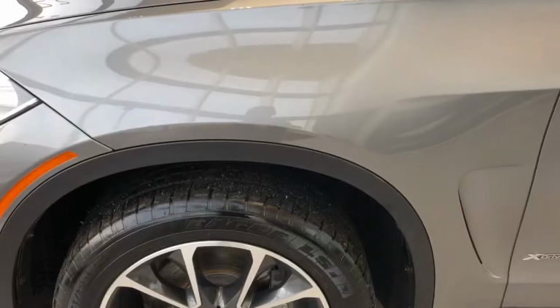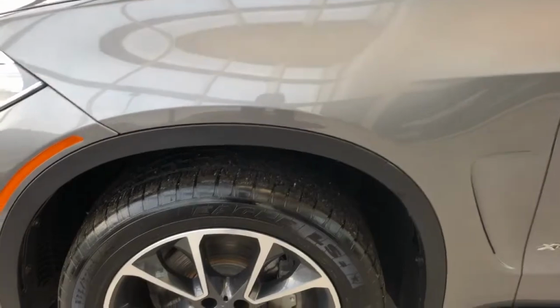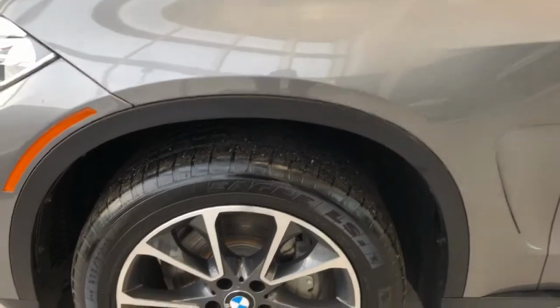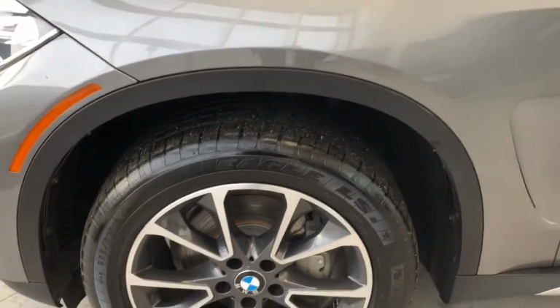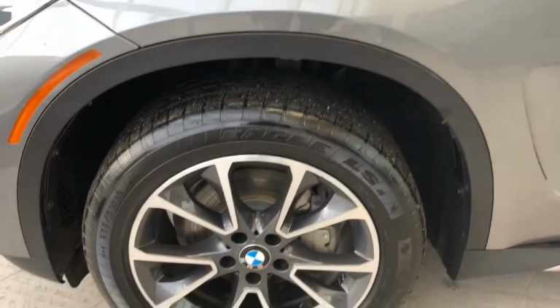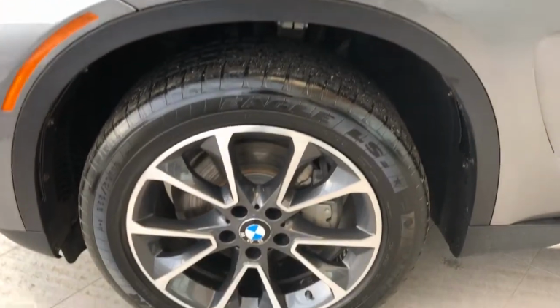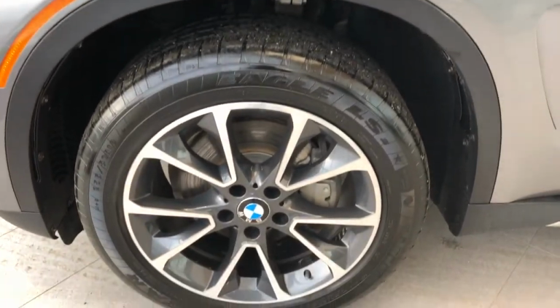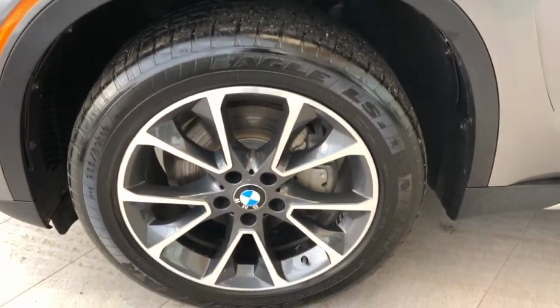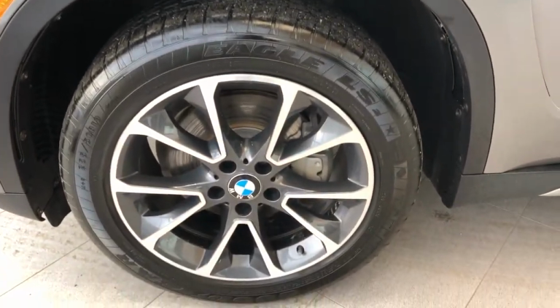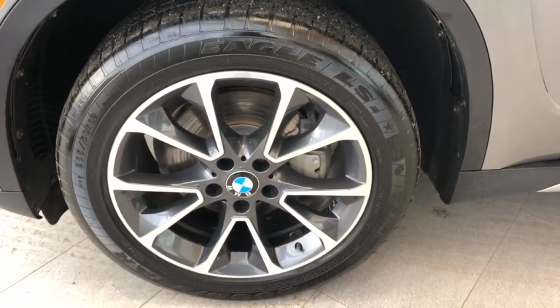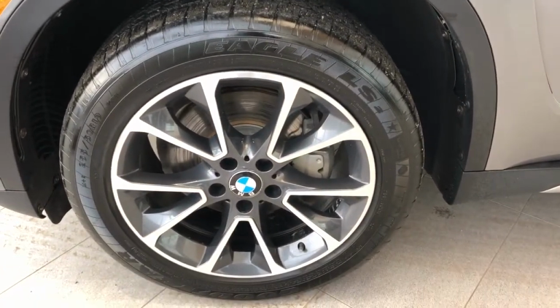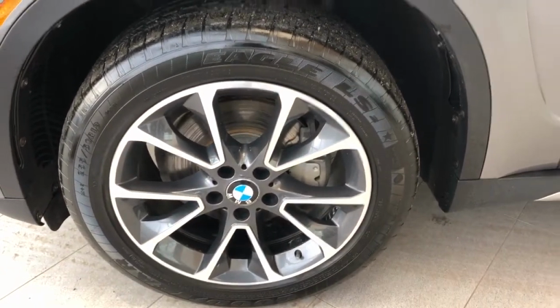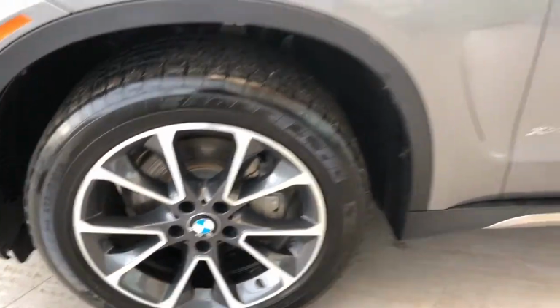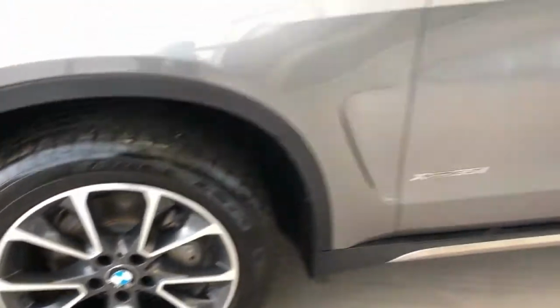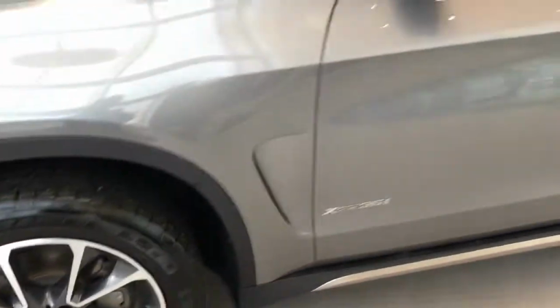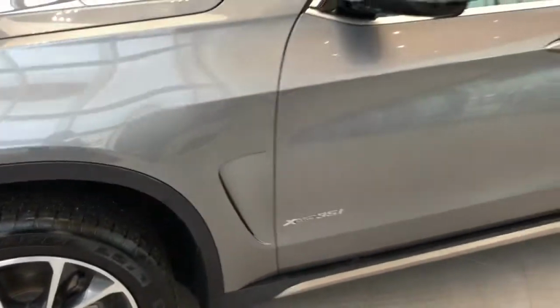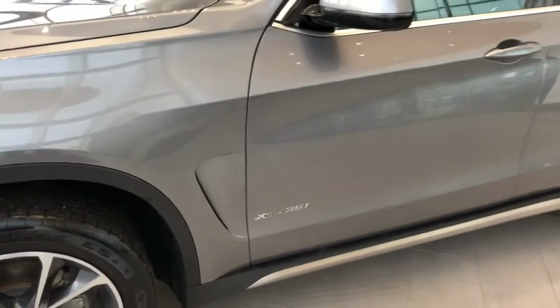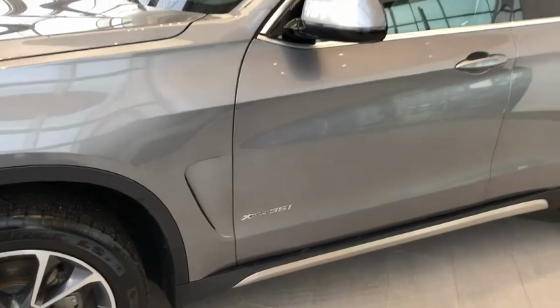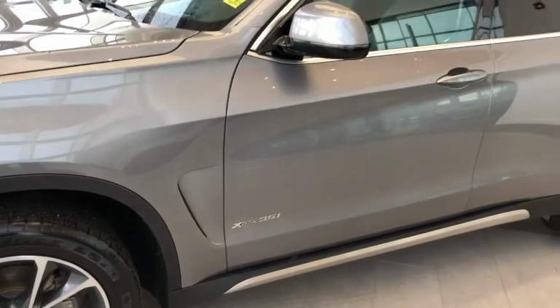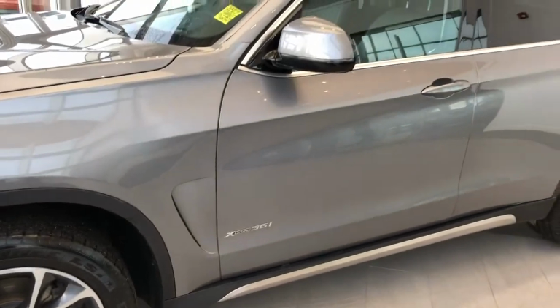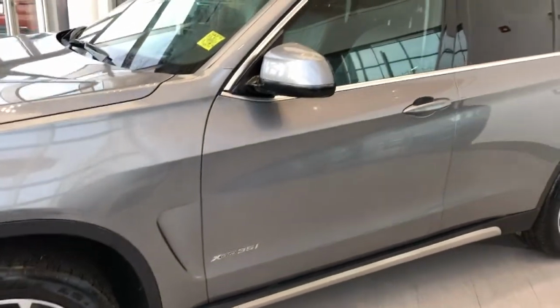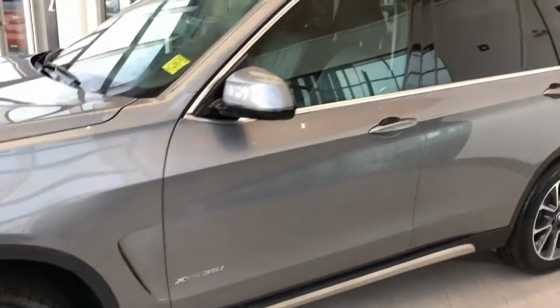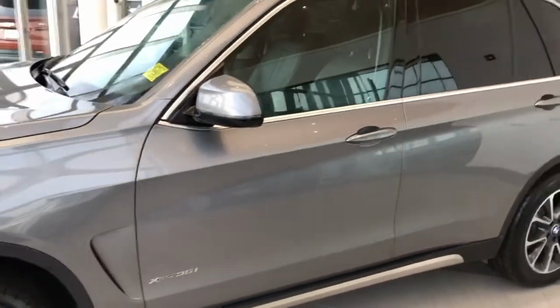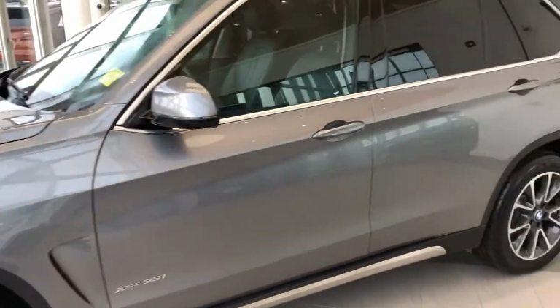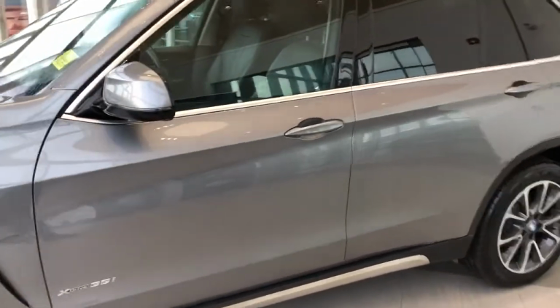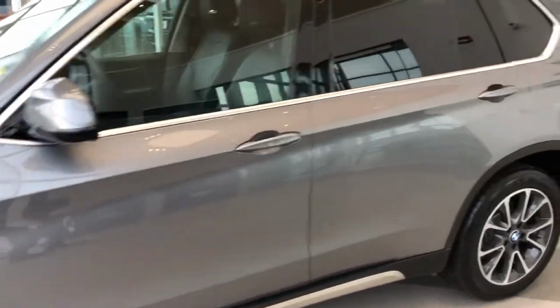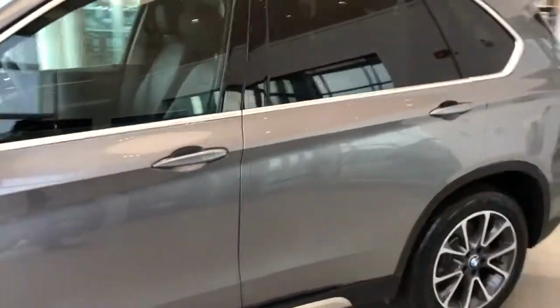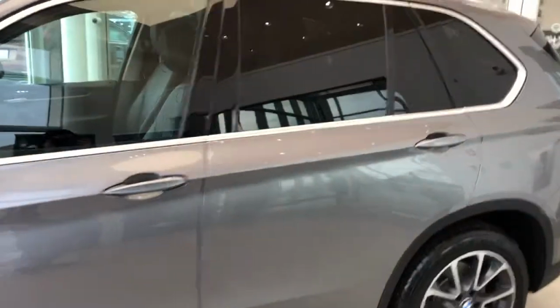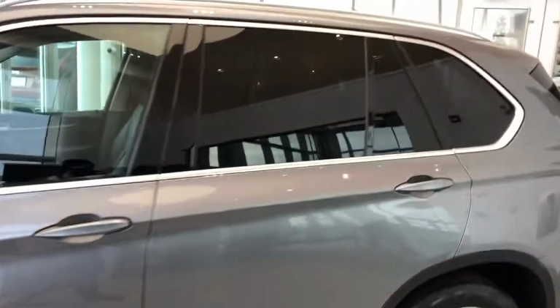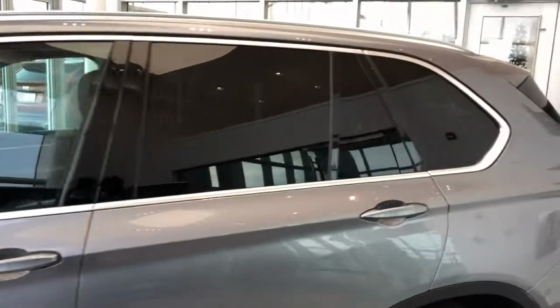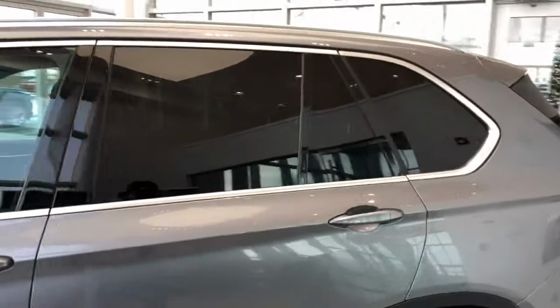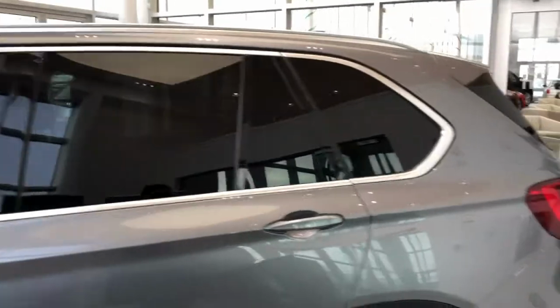Back on the exterior, we can see our alloy rims with BMW badge center caps, X-Drive 35i badging, as well as our paint match mirror caps, door handles, and rear privacy tint.